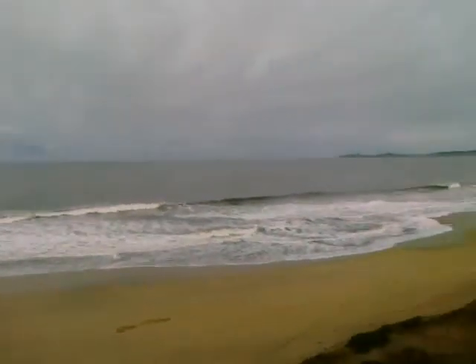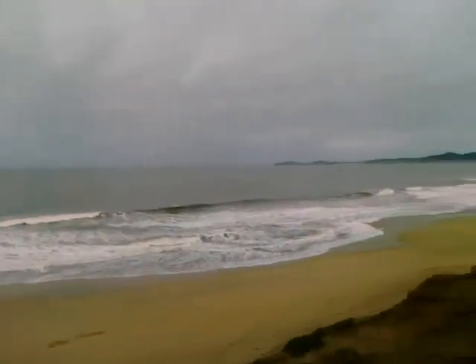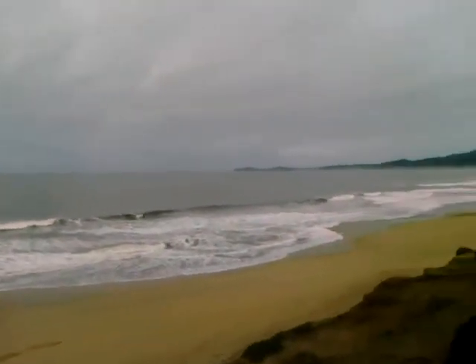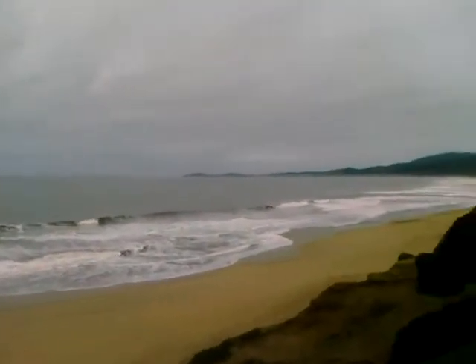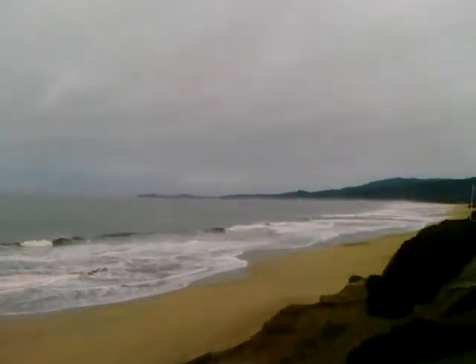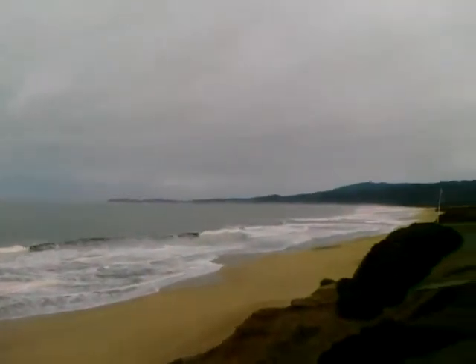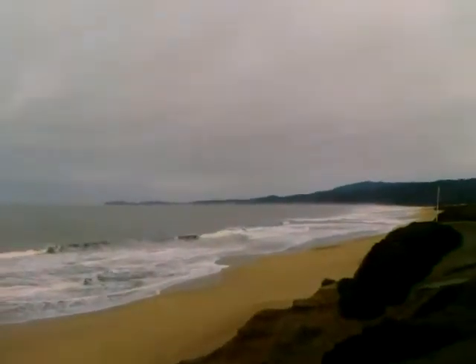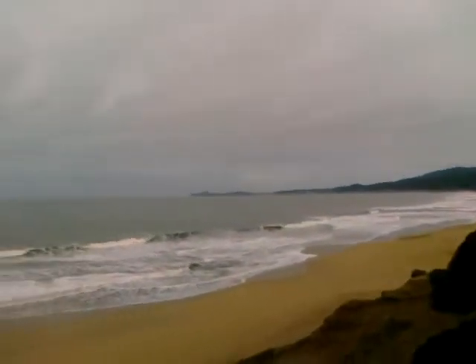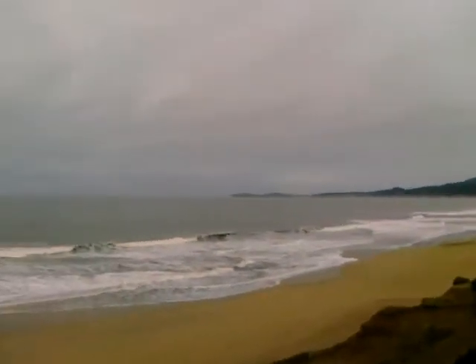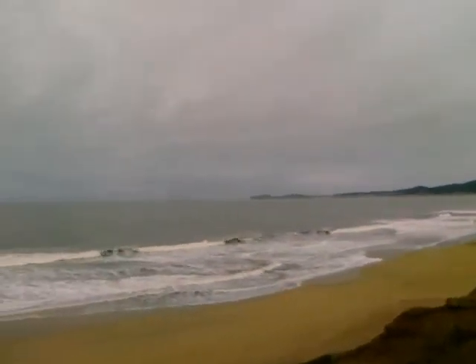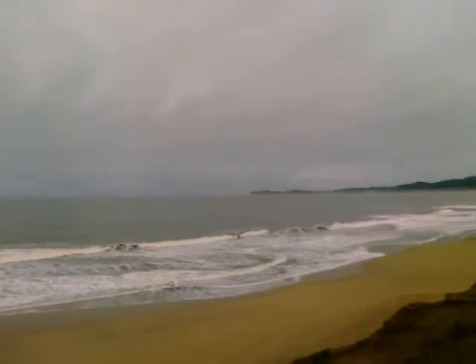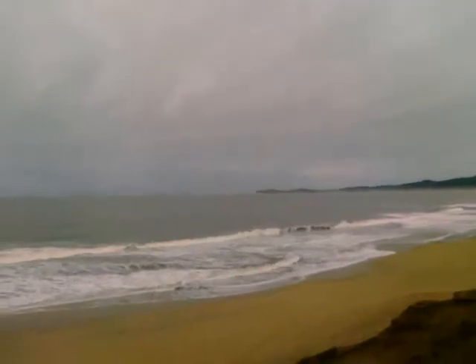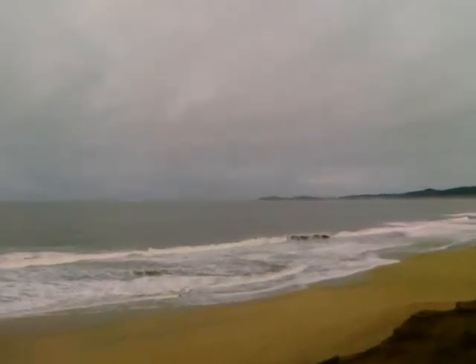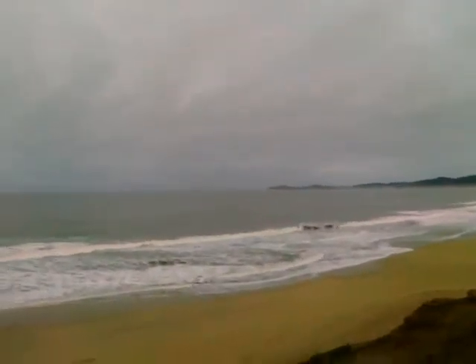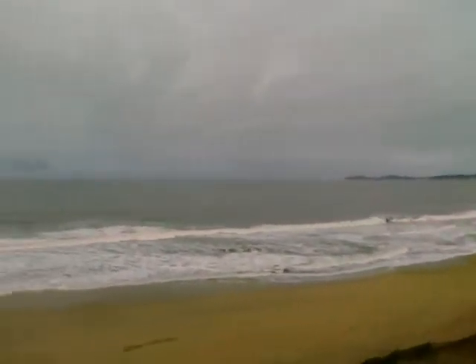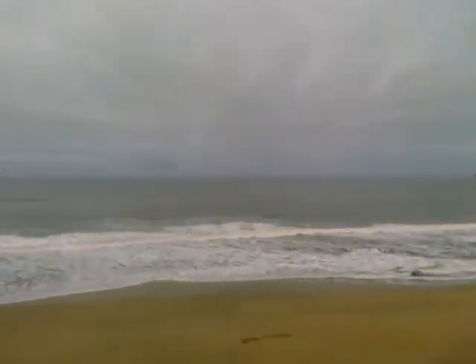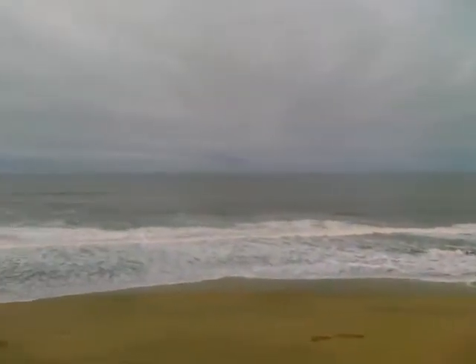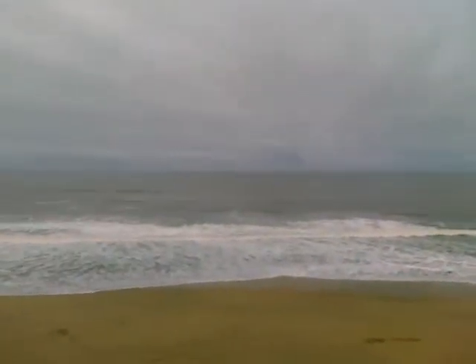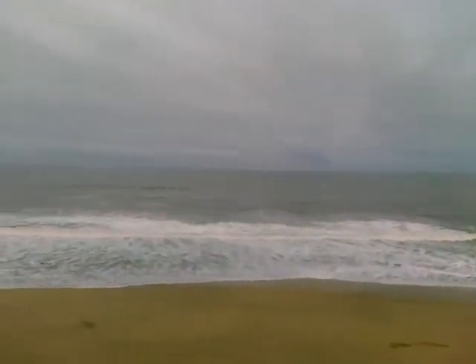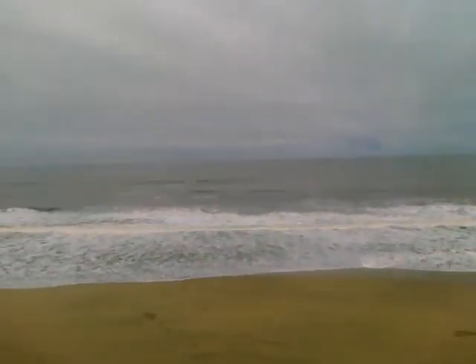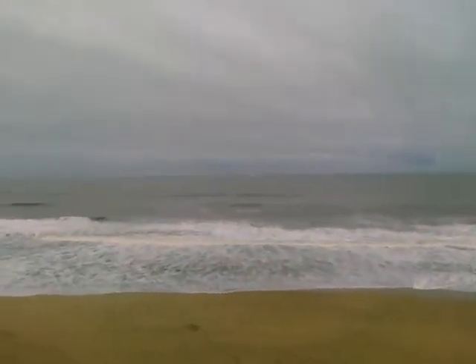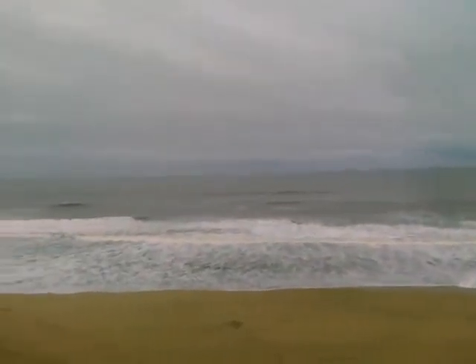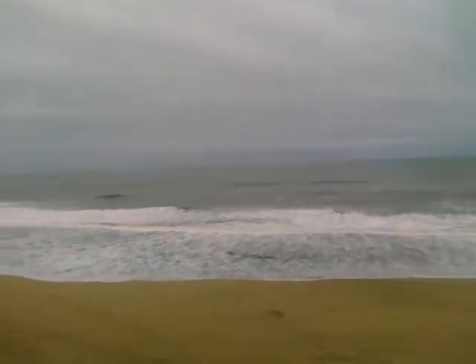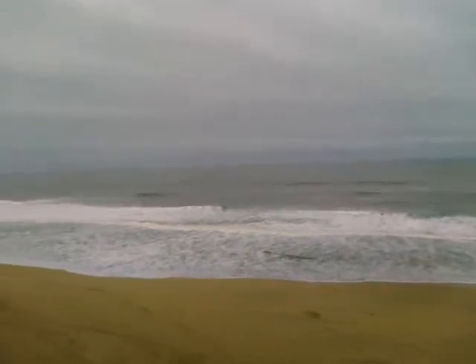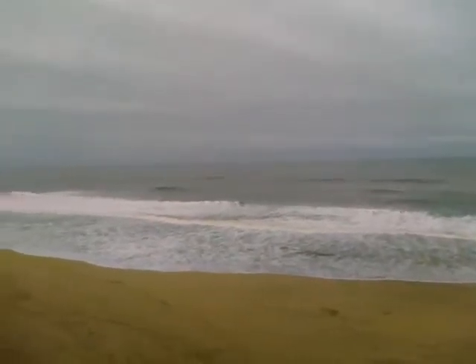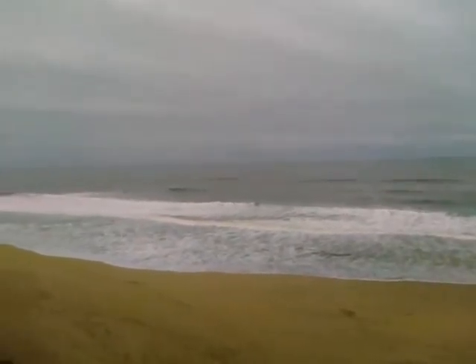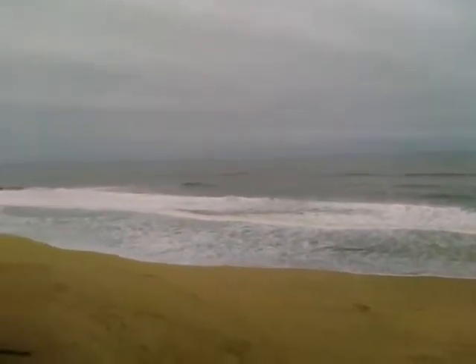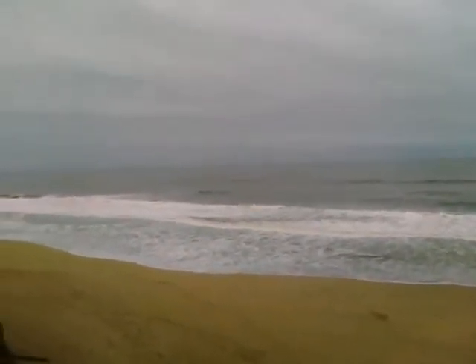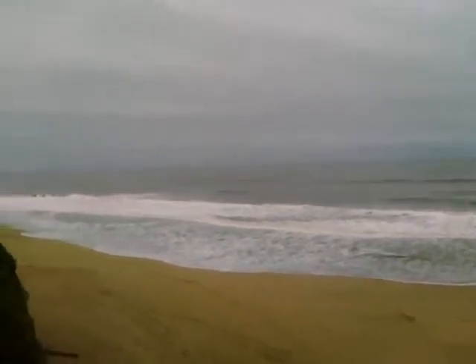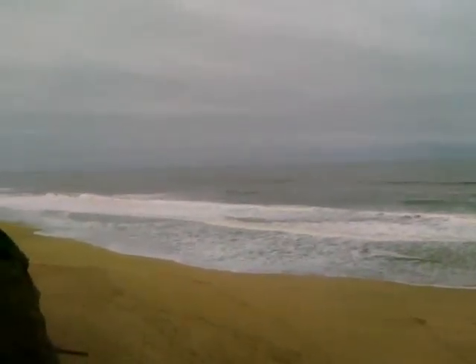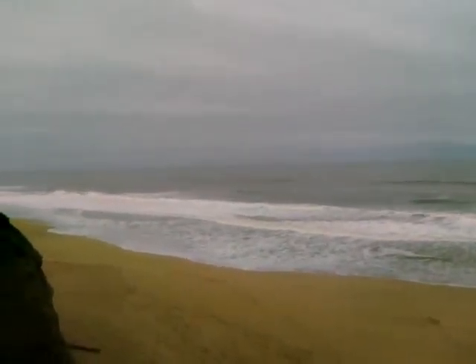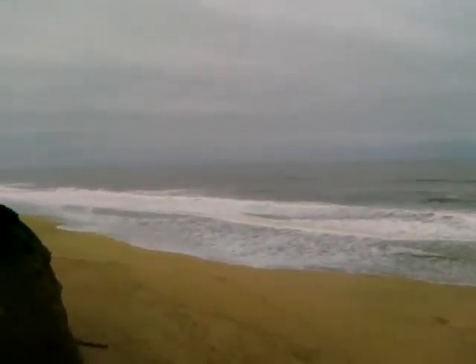Not many people surf it. You can sort of look down the way and see that there's a little bit of swell in the water. This is one of the beach breaks that not many people surf here, but this morning it's looking really nice.